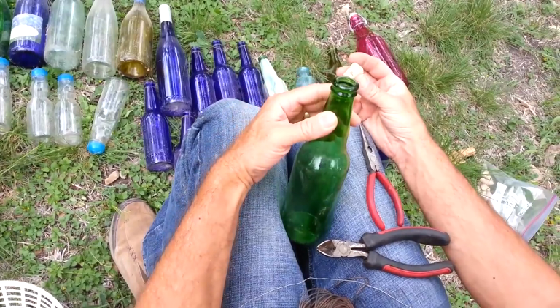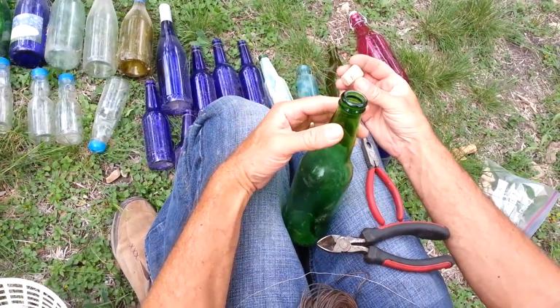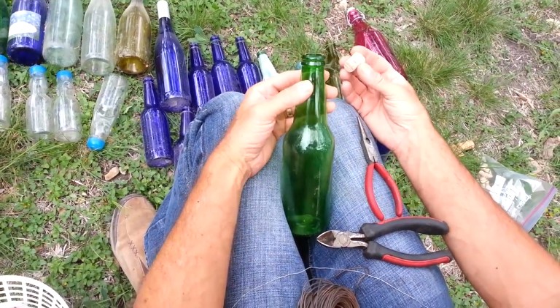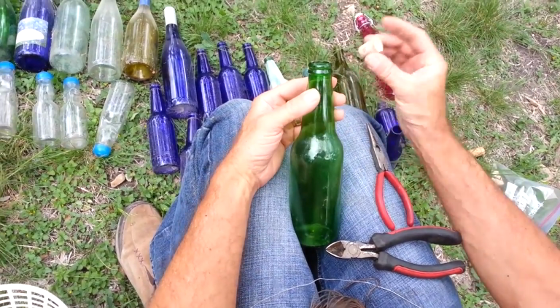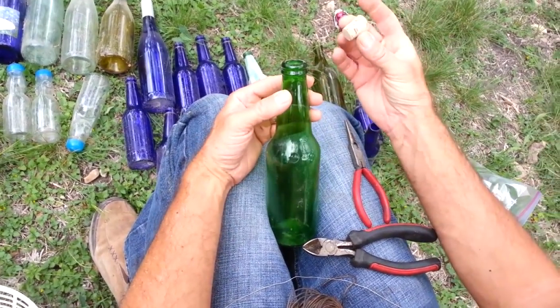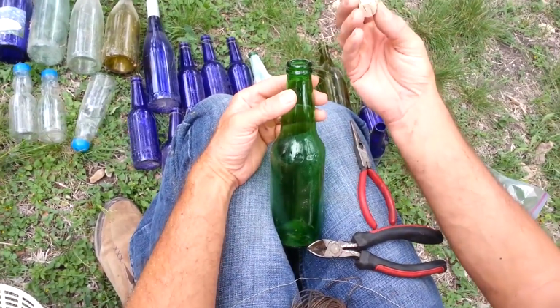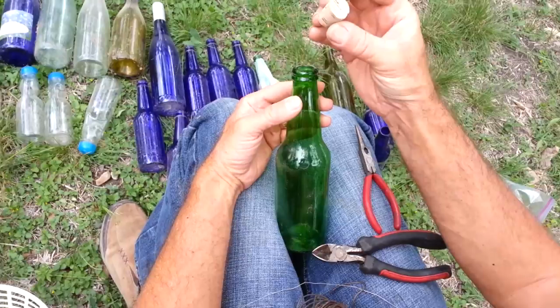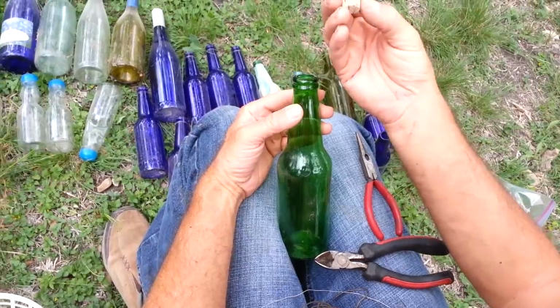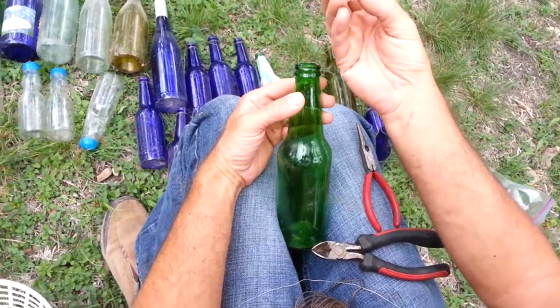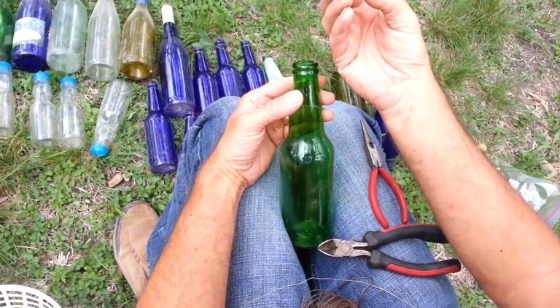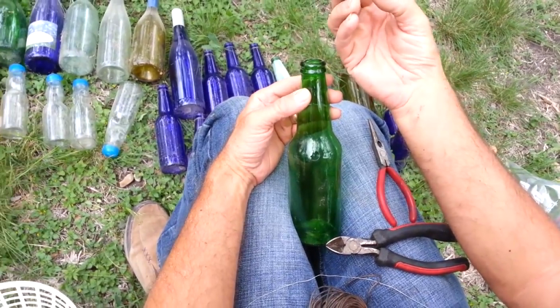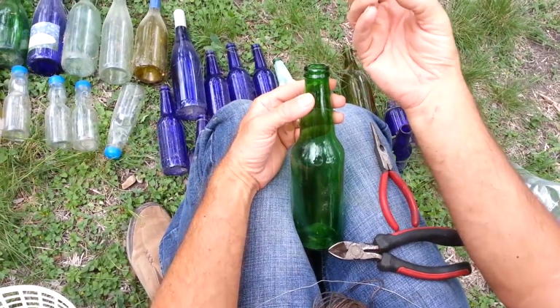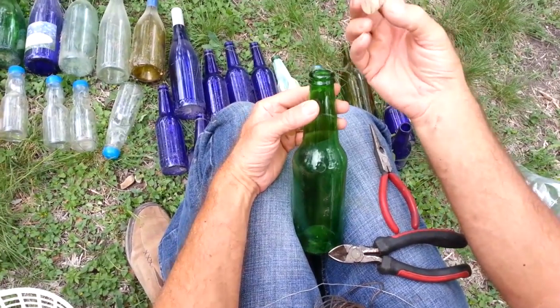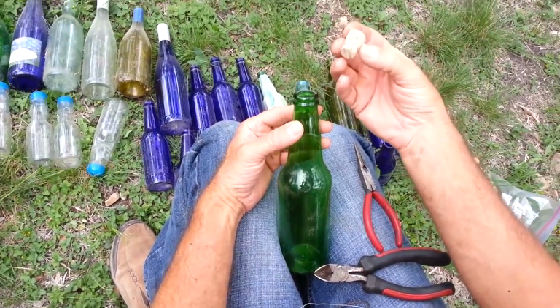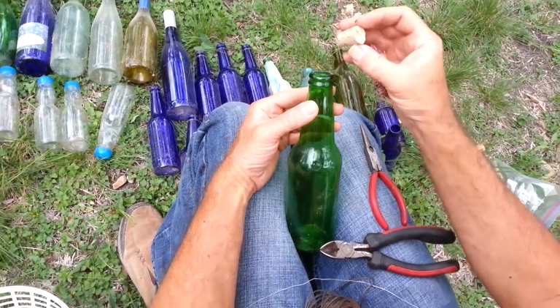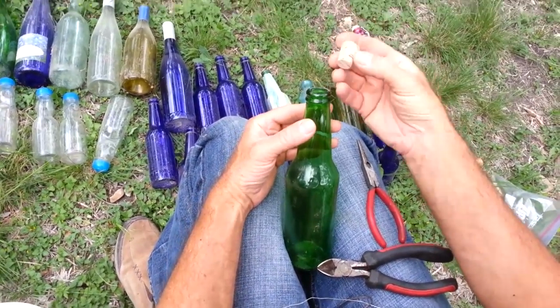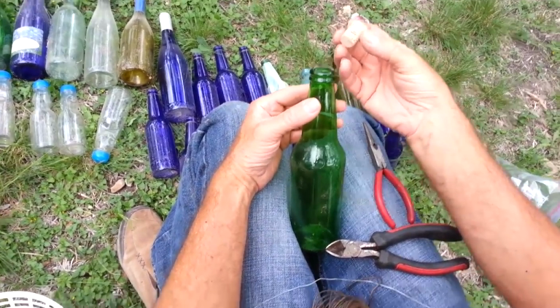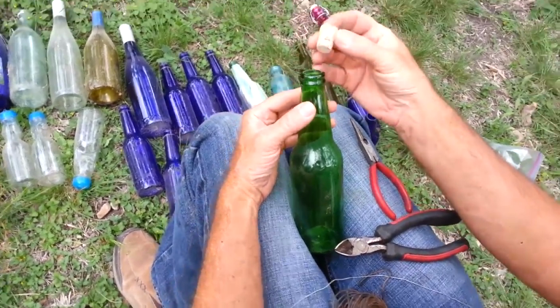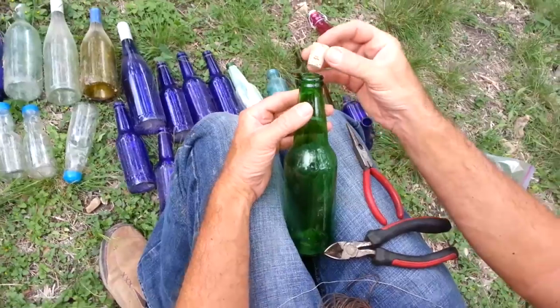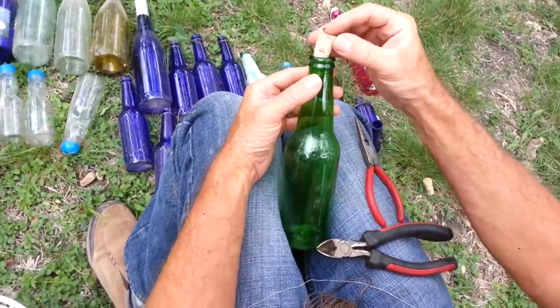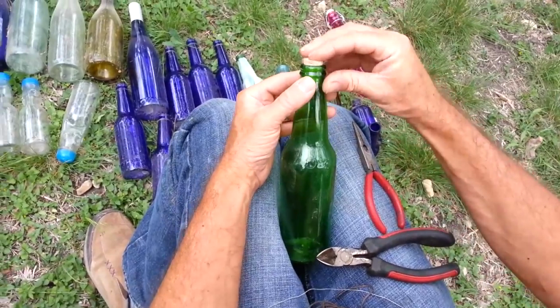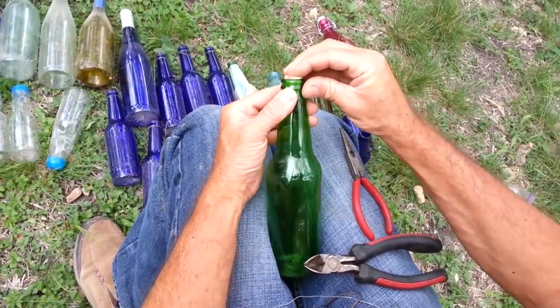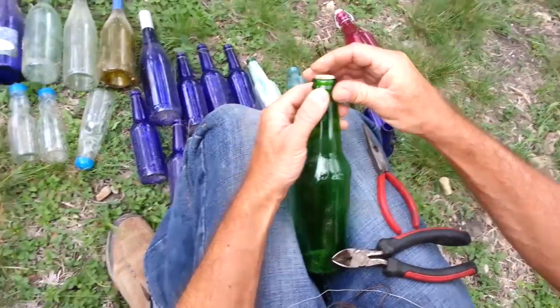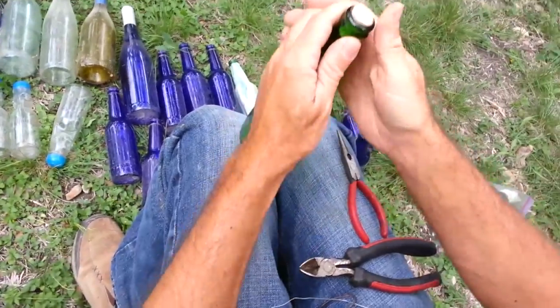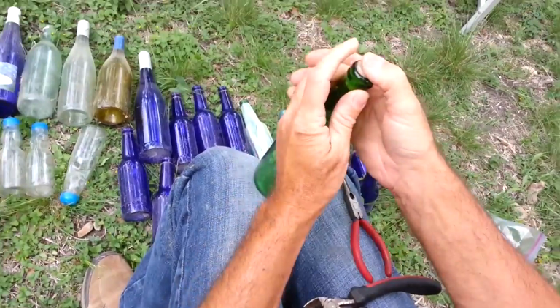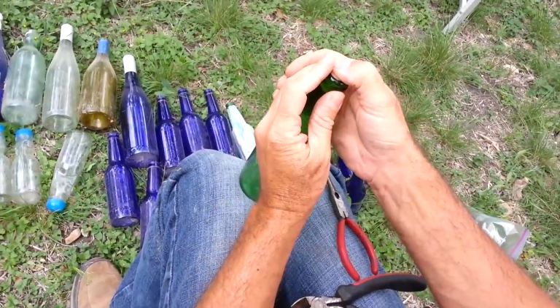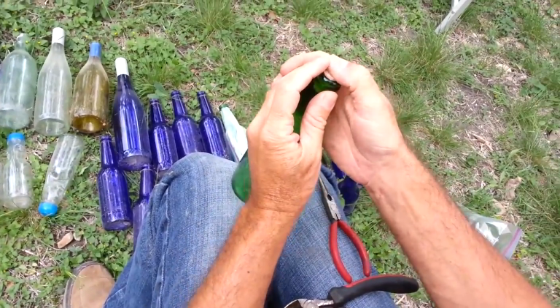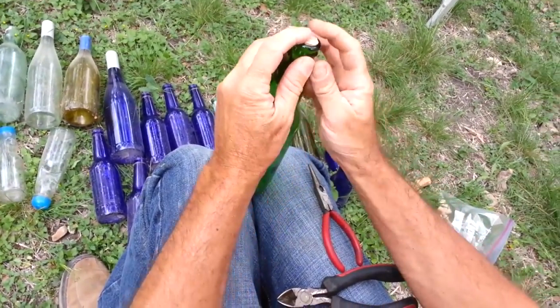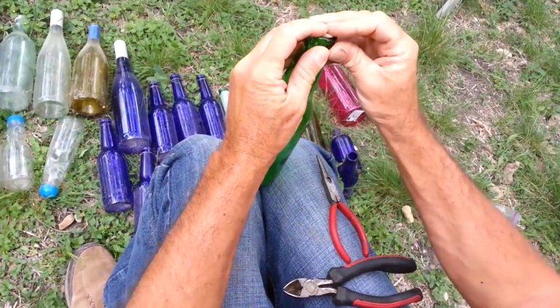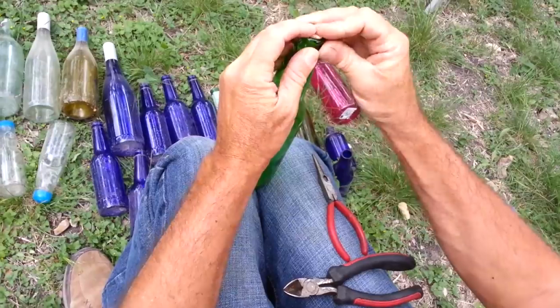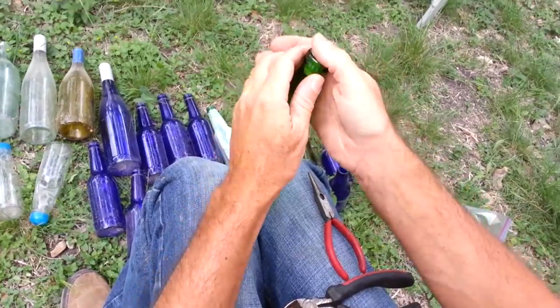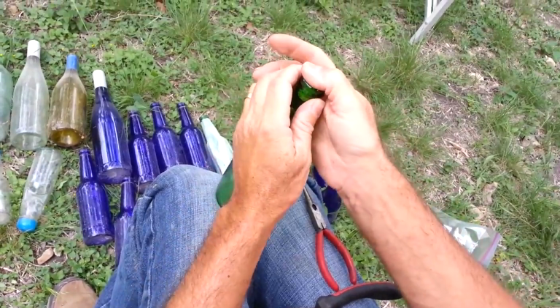So first, I'm going to take a cork. These corks were purchased from a rummage sale, but they can be picked up at, like, a hobby store. So I'm just going to push it in. The only concern, really, is to keep the water out when it rains.